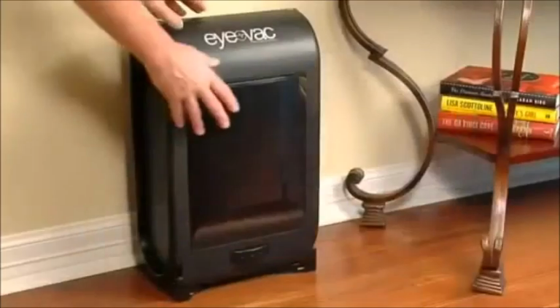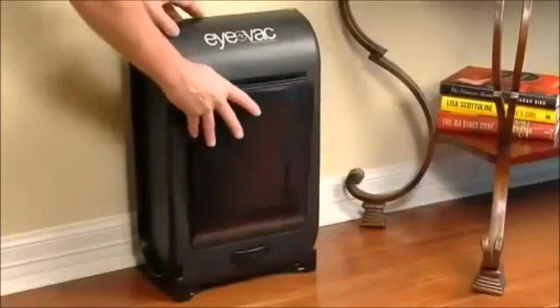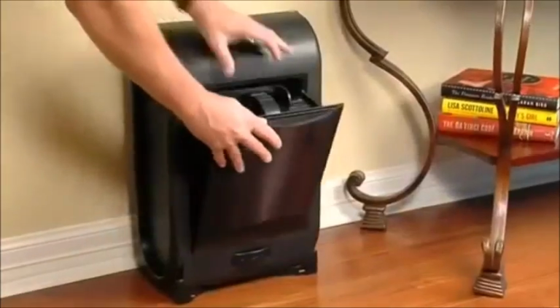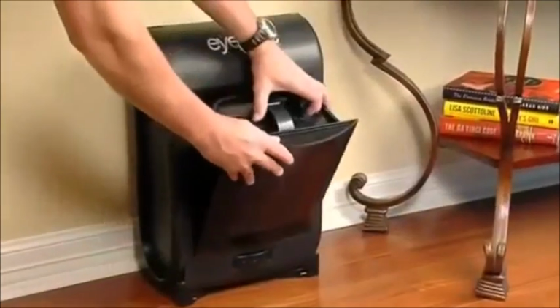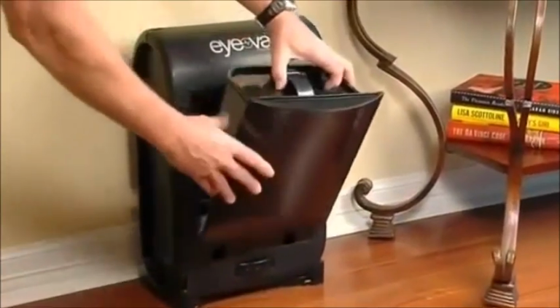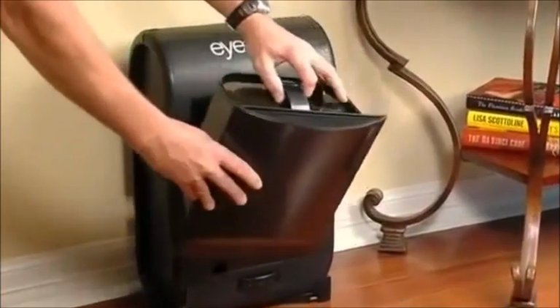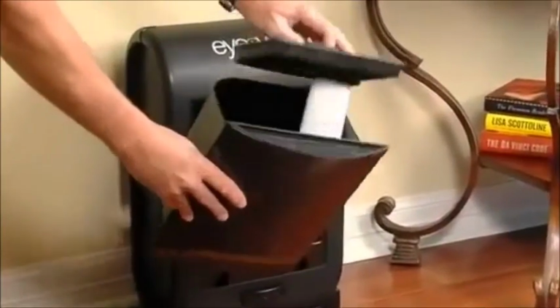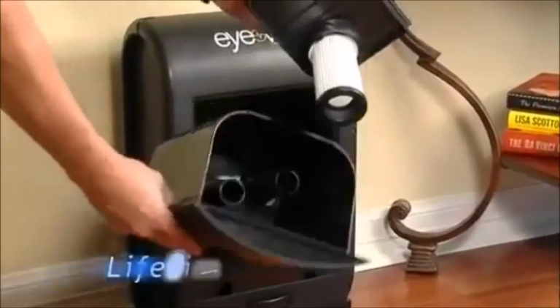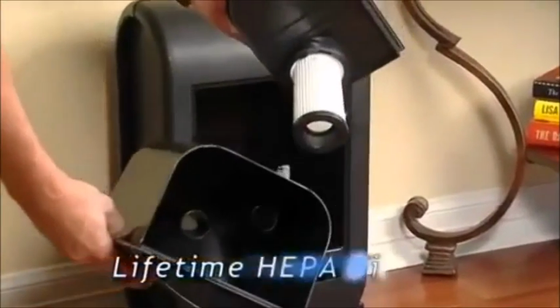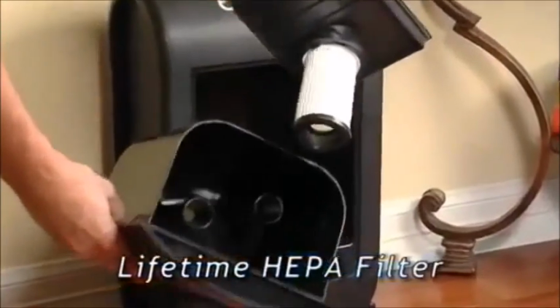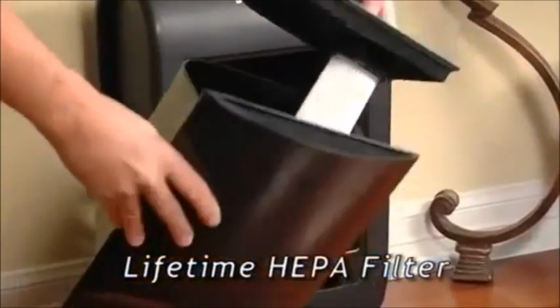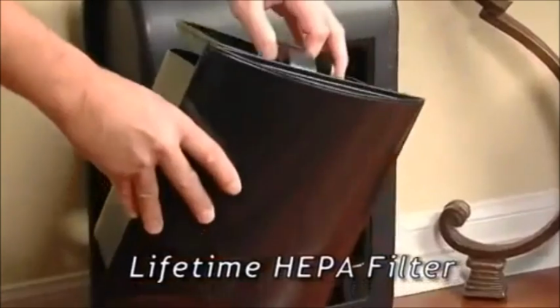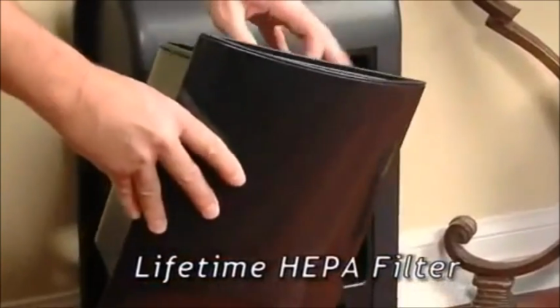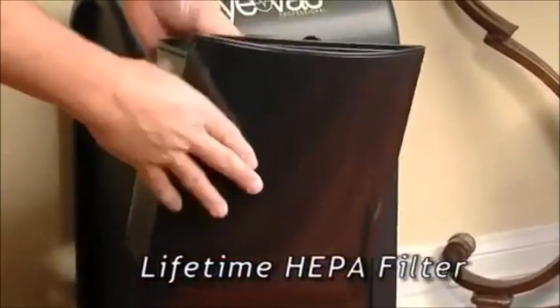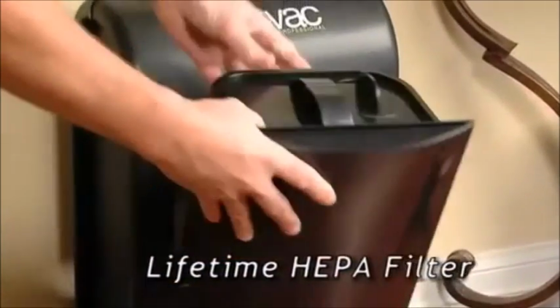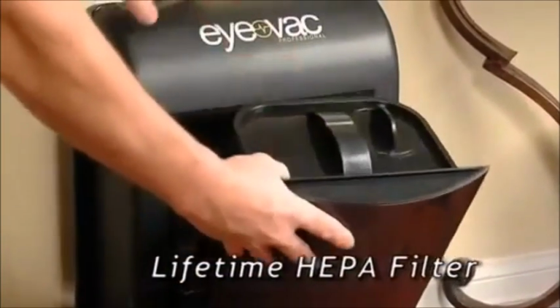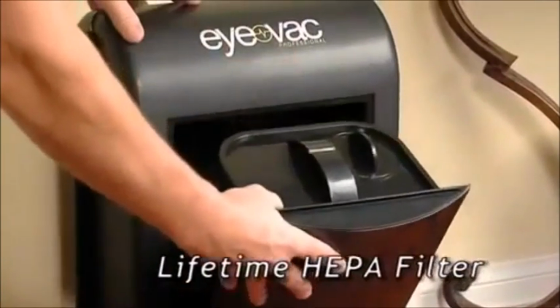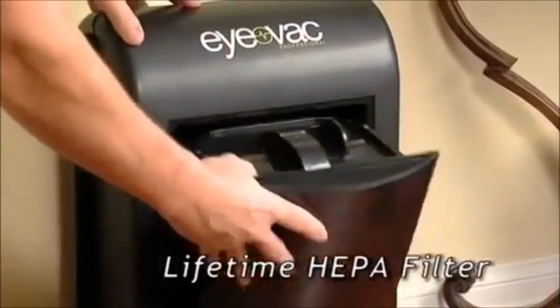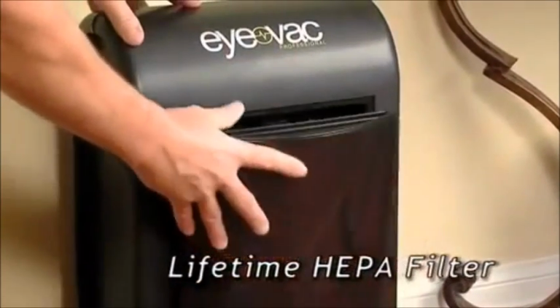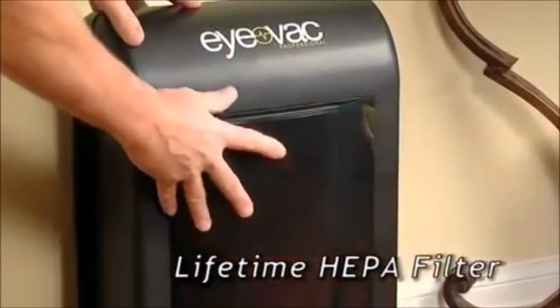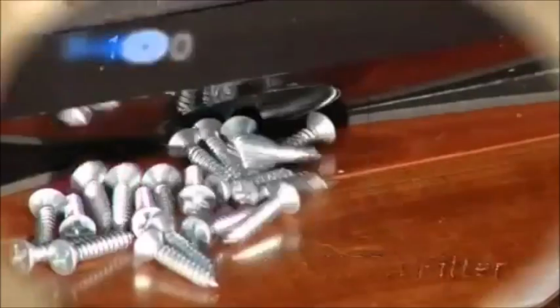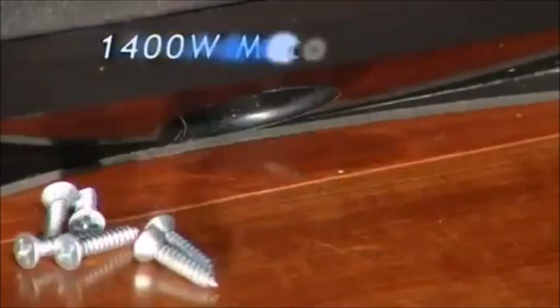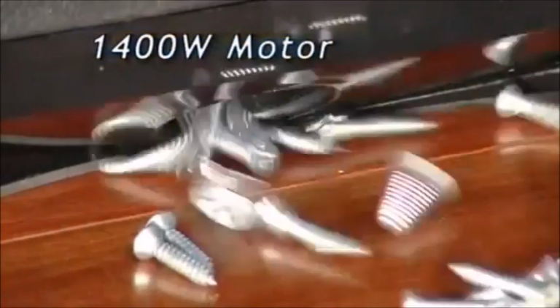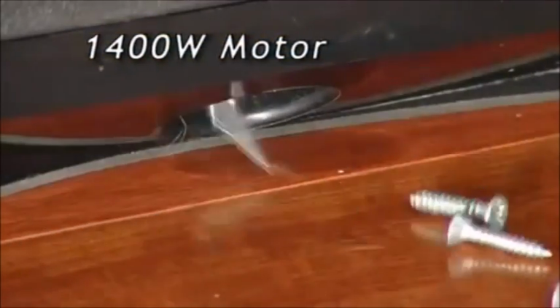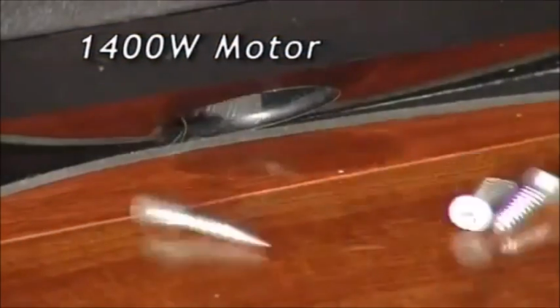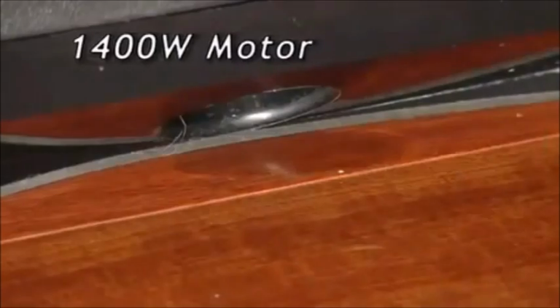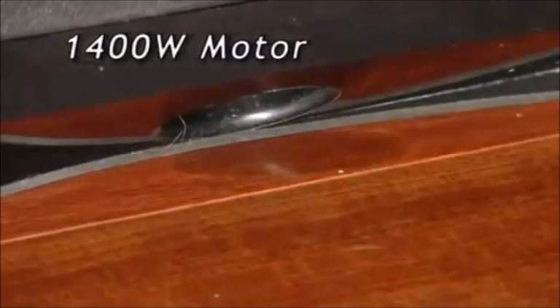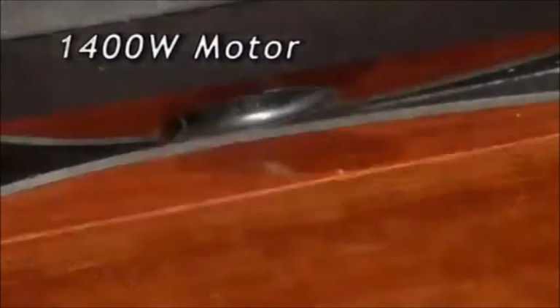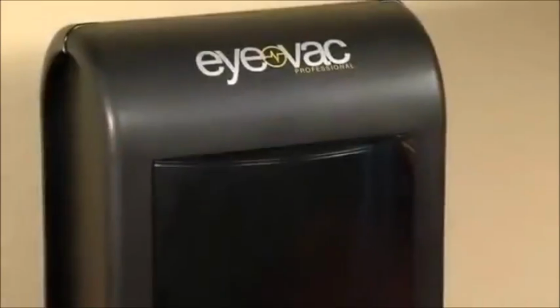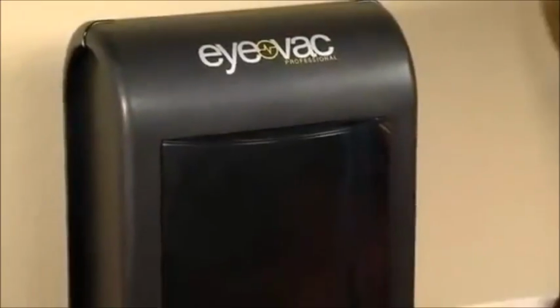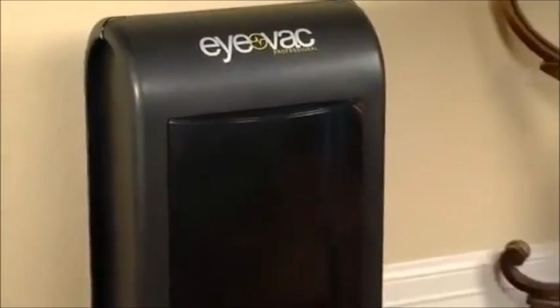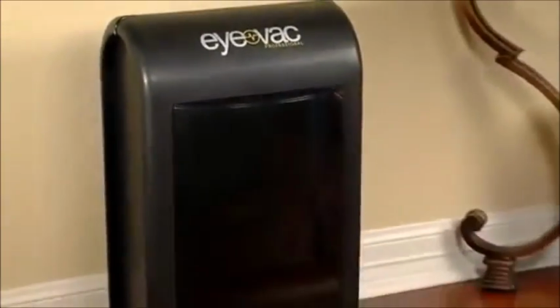iVac's easy dump canister and its lifetime dual HEPA filters means there are no bags or filters to buy ever. iVac is the smart solution to make cleaning your home faster and easier.